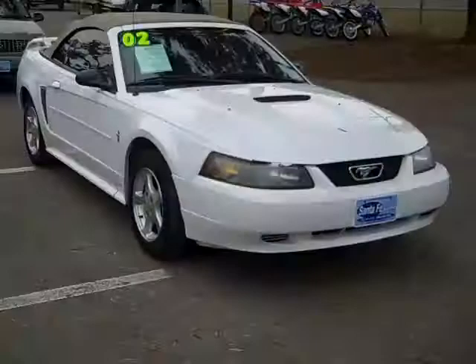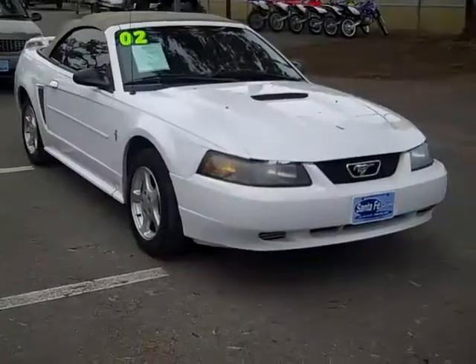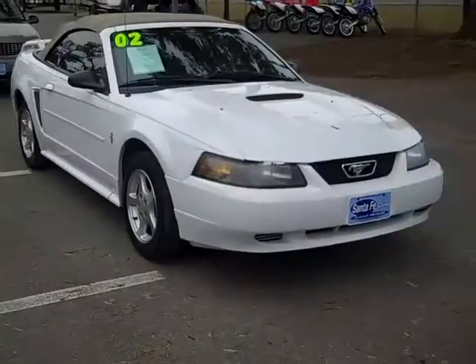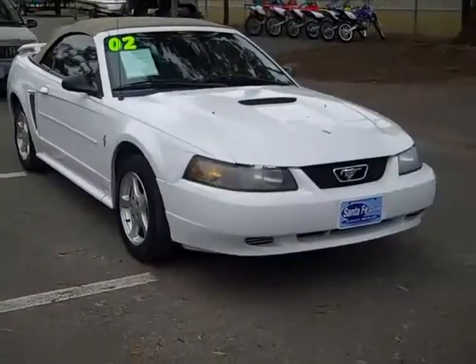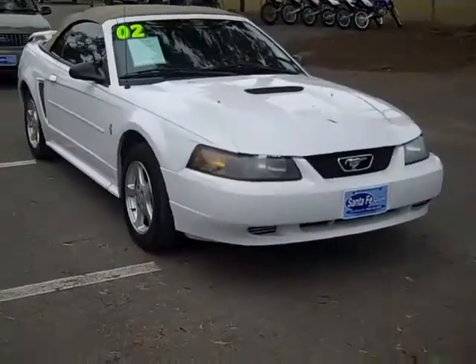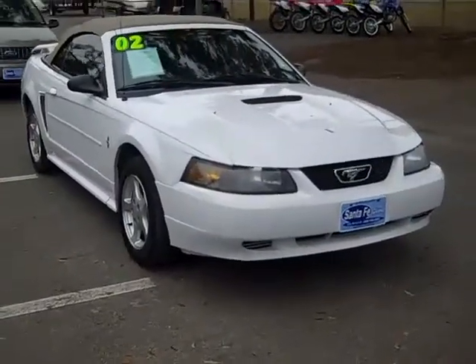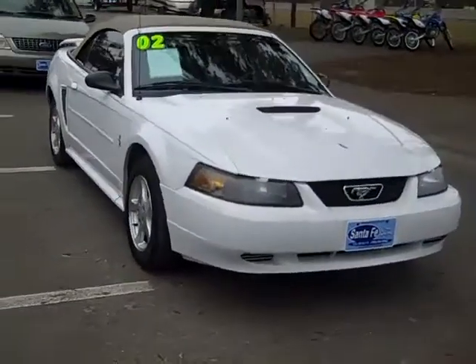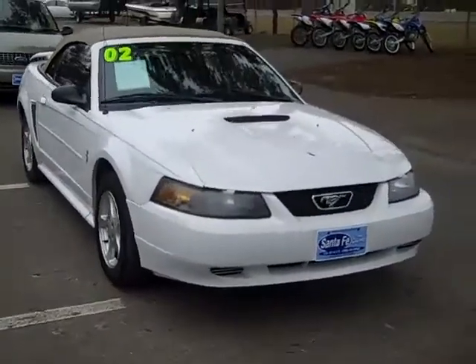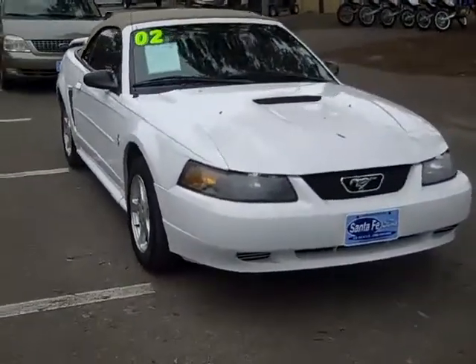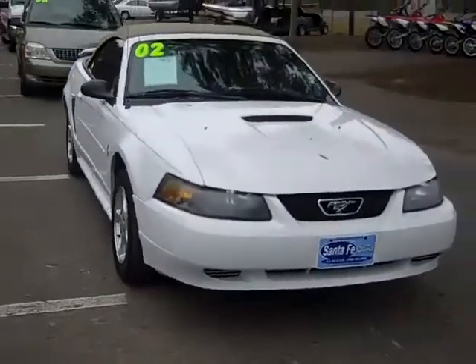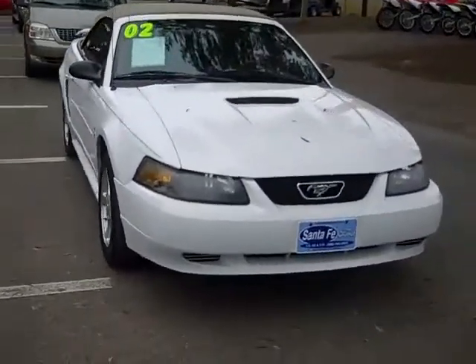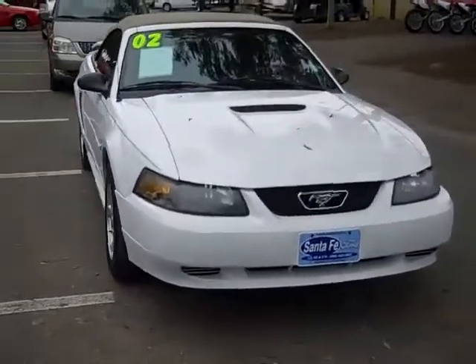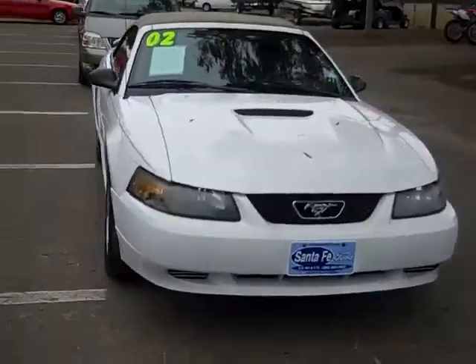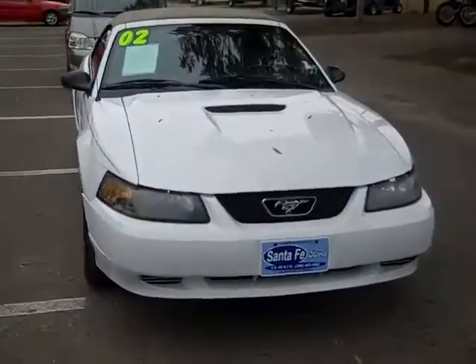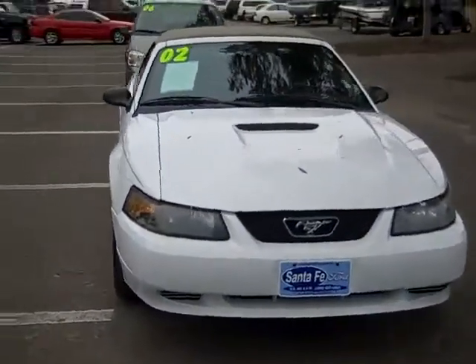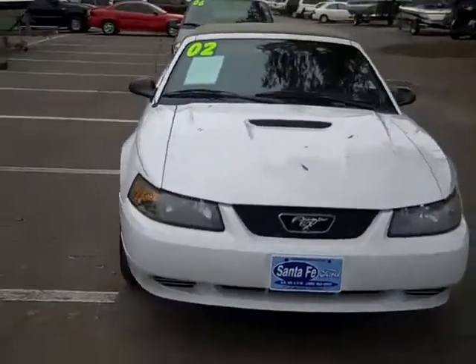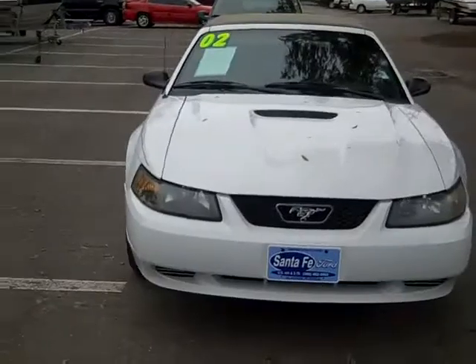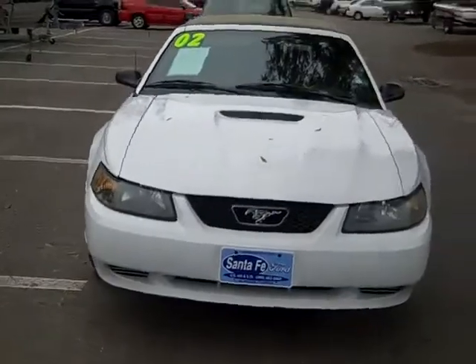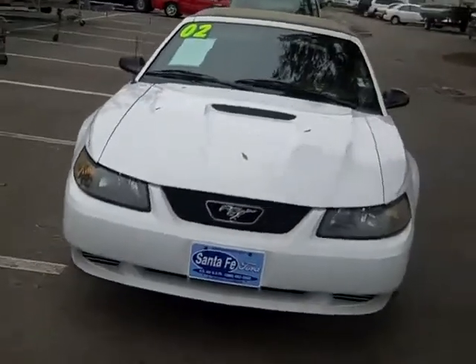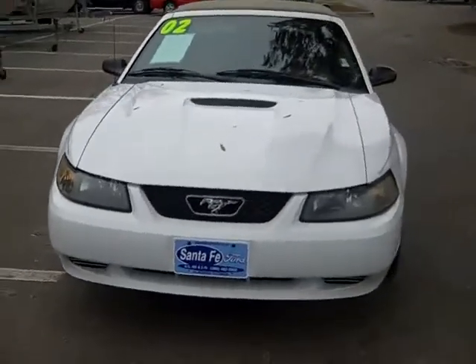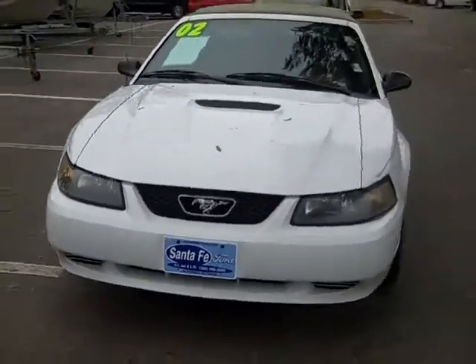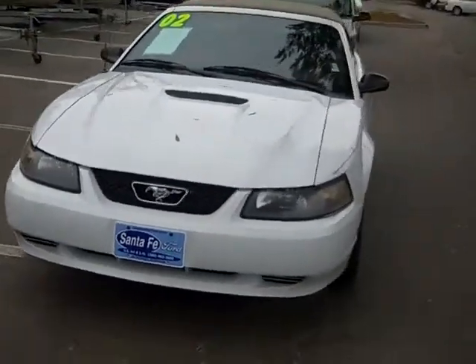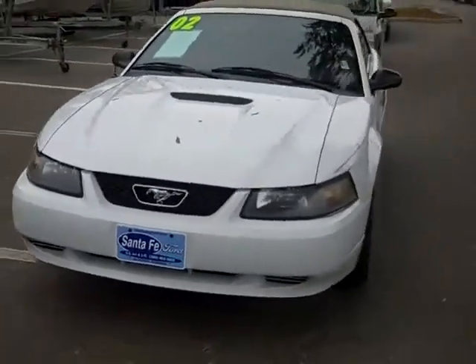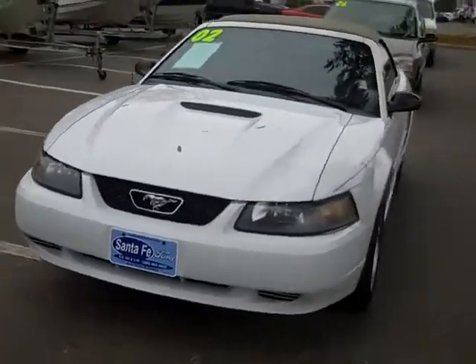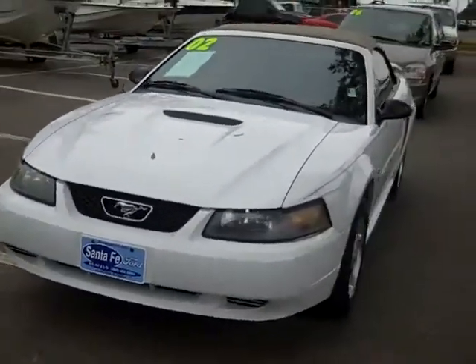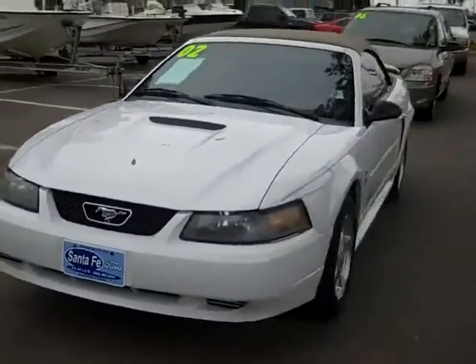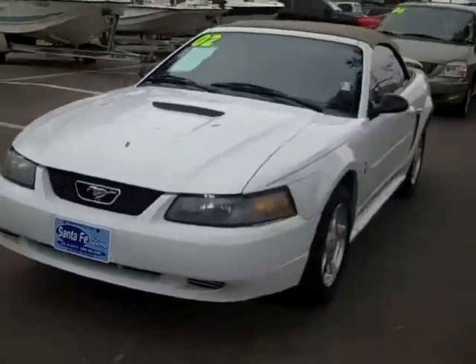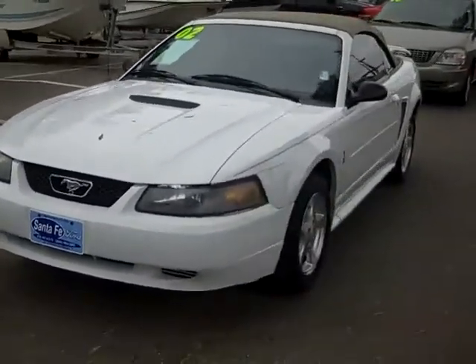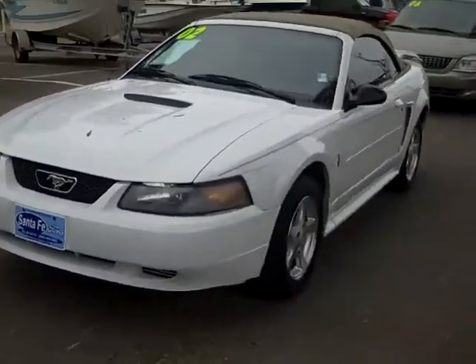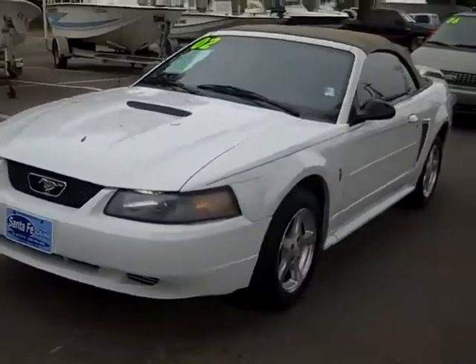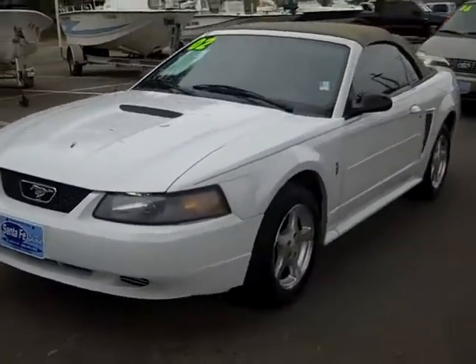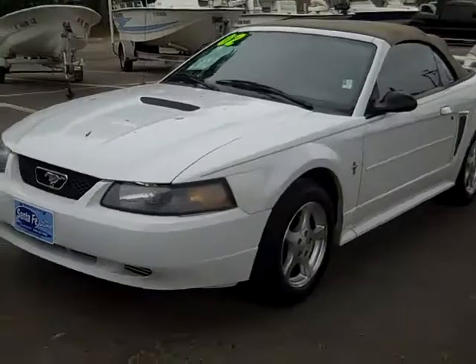Hi everyone, this is Jen, and right now I'm showing you a 2002 Mustang convertible. I'd also like to remind you that we have a huge inventory, and you can check it out online anytime by logging on to SantaFeFord.com.